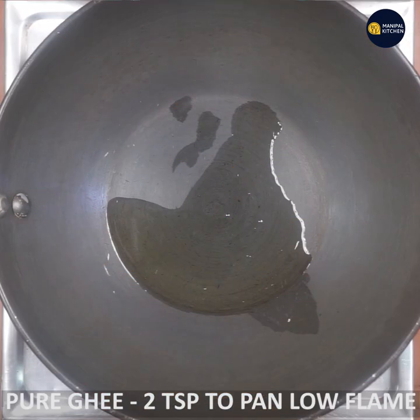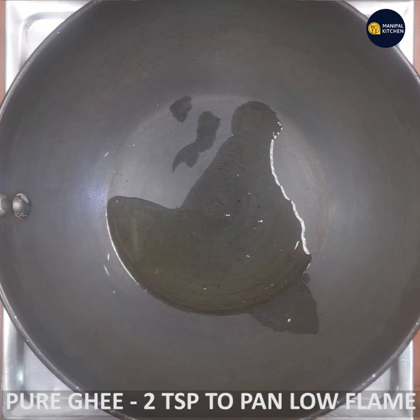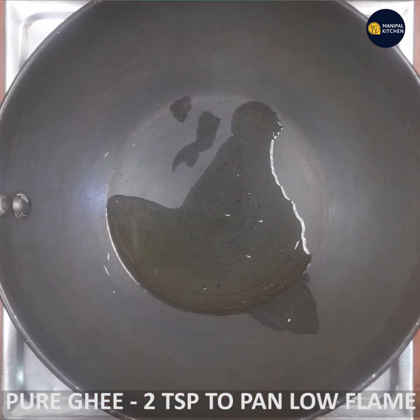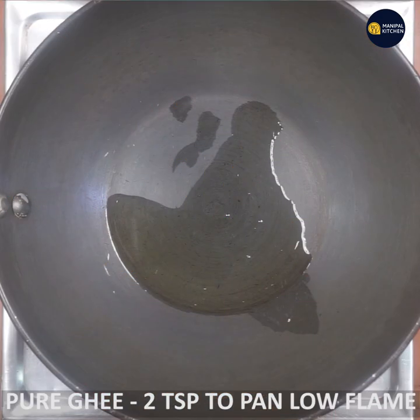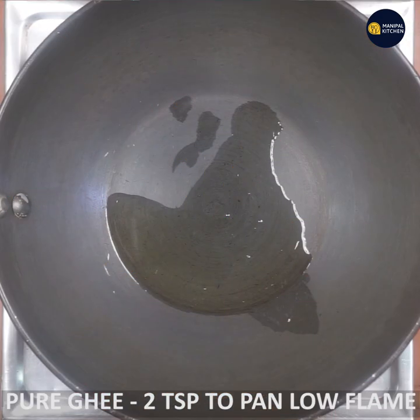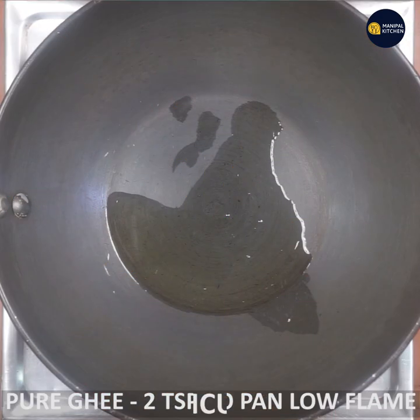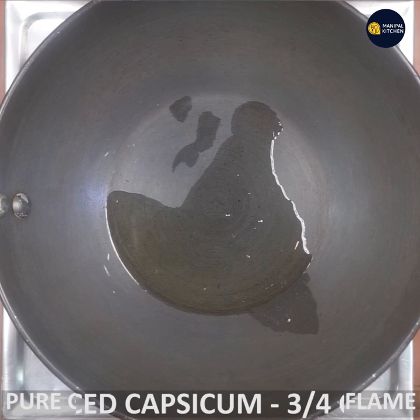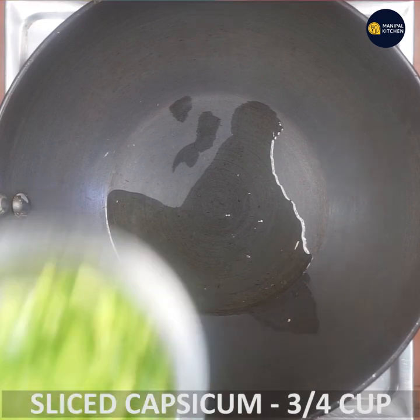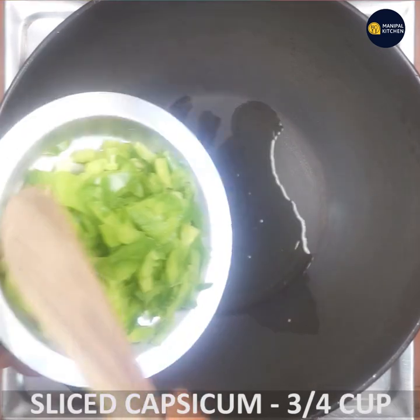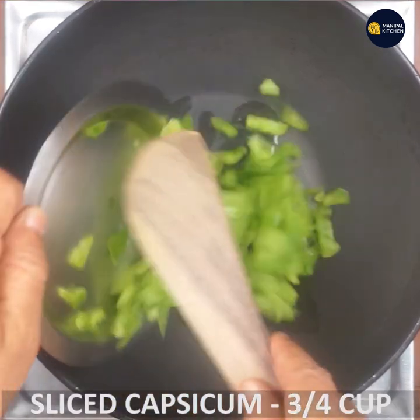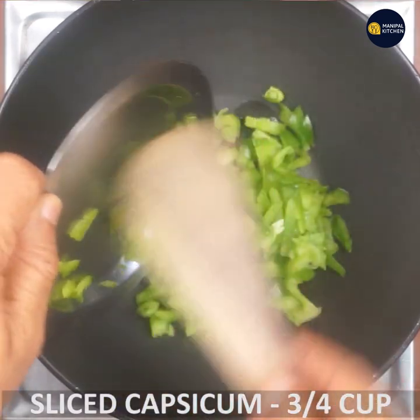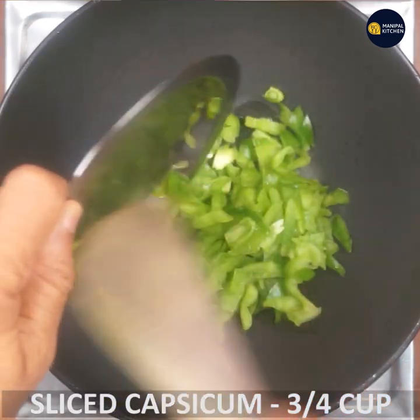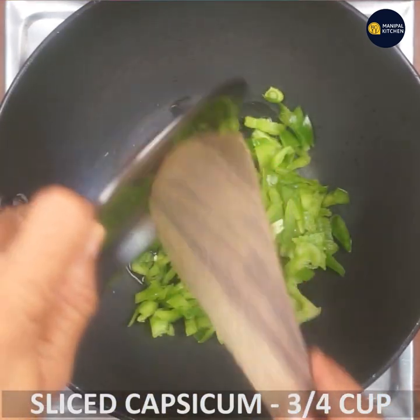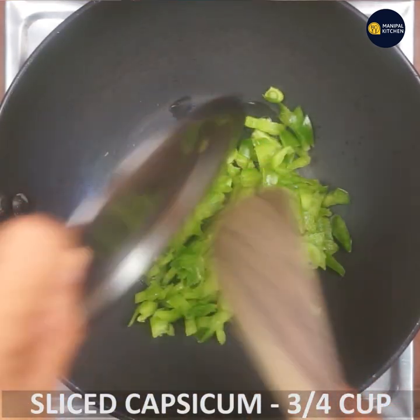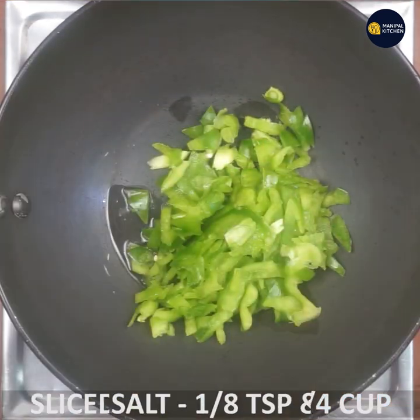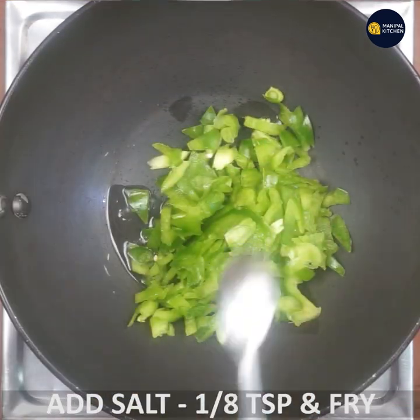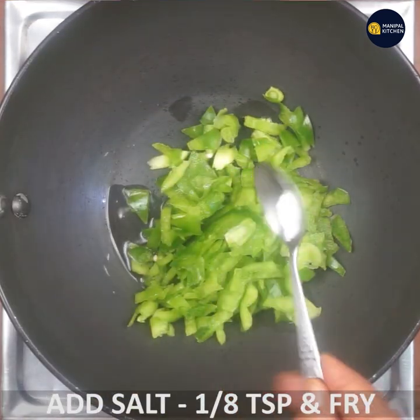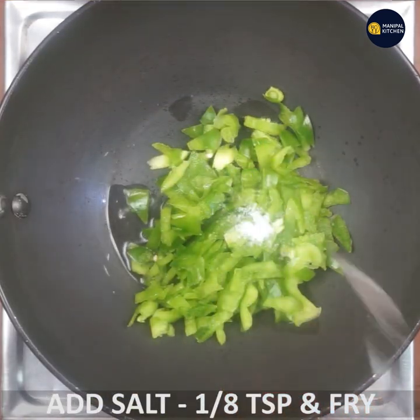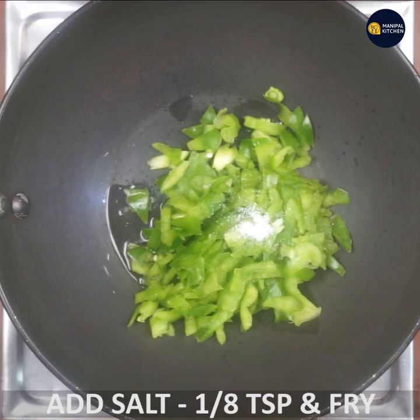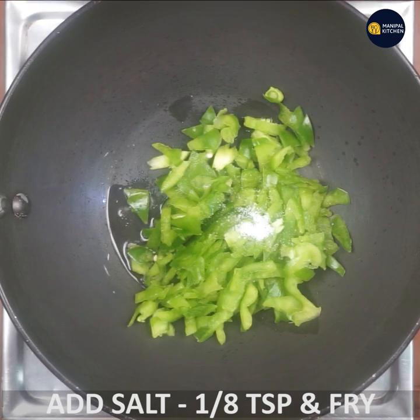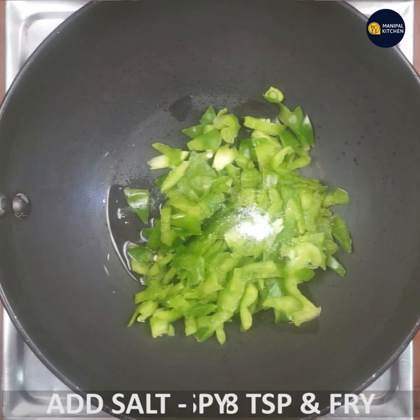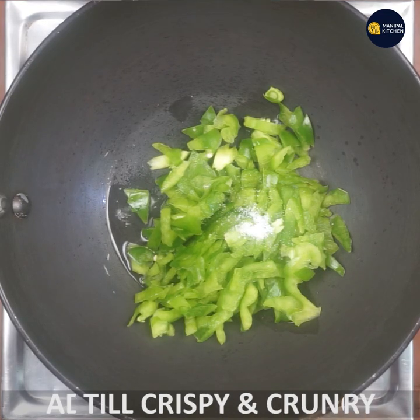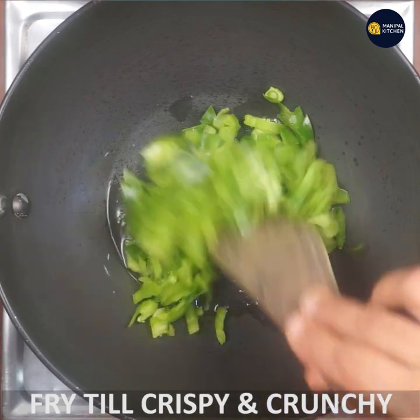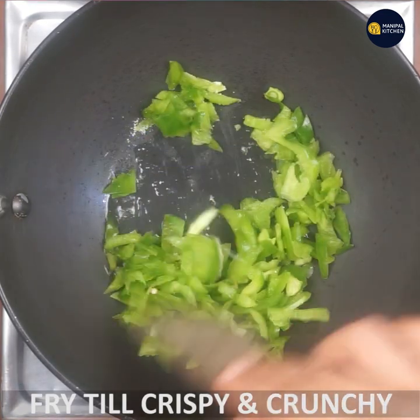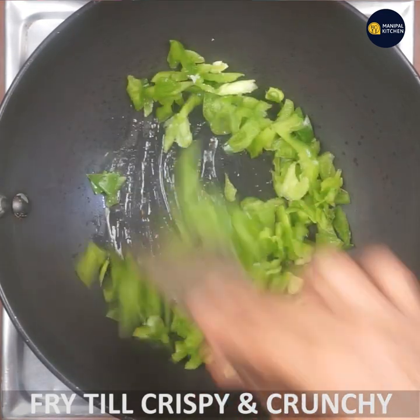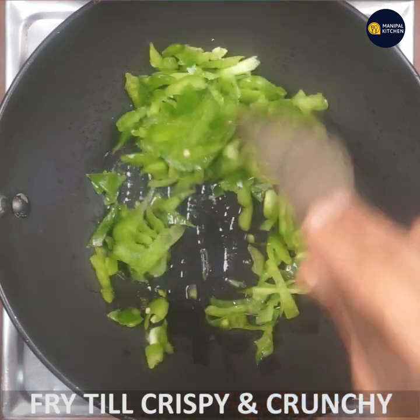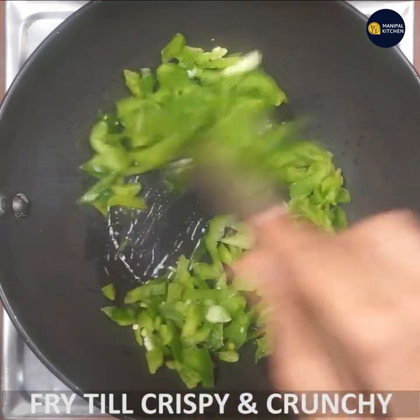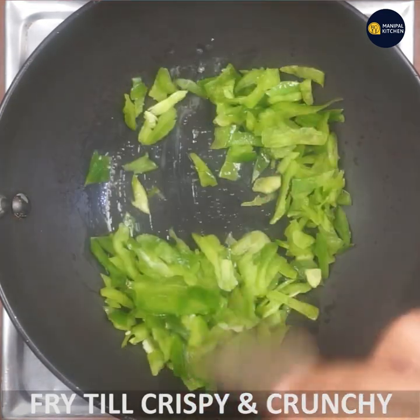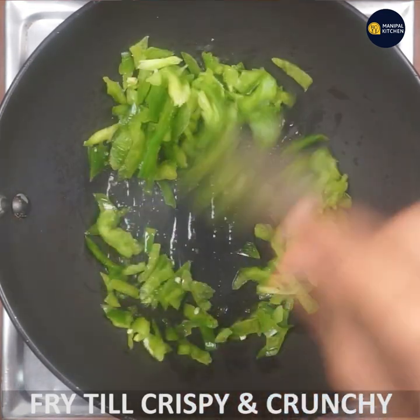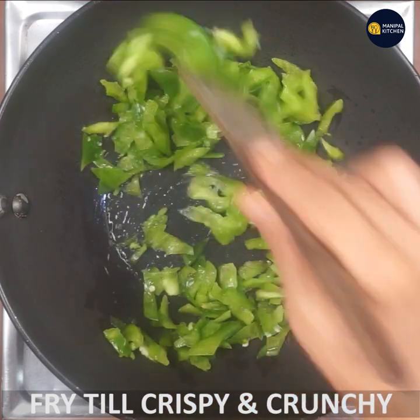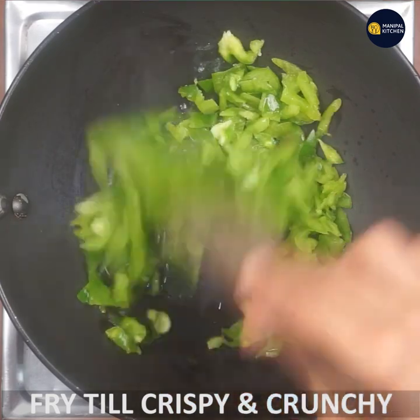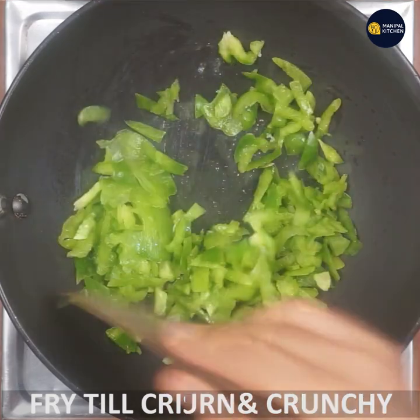You can use a low flame pan. Slice the capsicum with 3-4 cups of salt. You can fry it until crispy and crunchy. Now we will cook it a little bit.